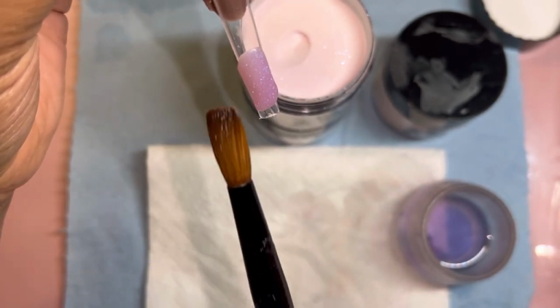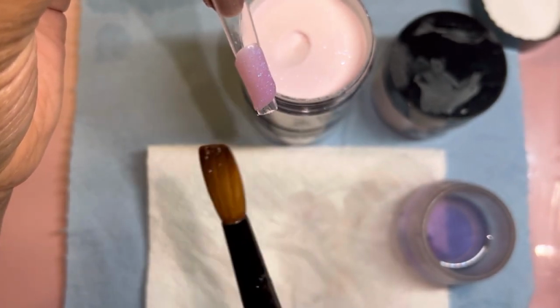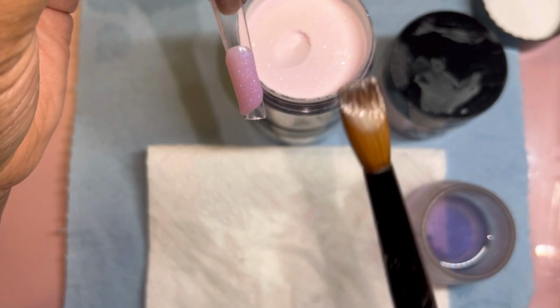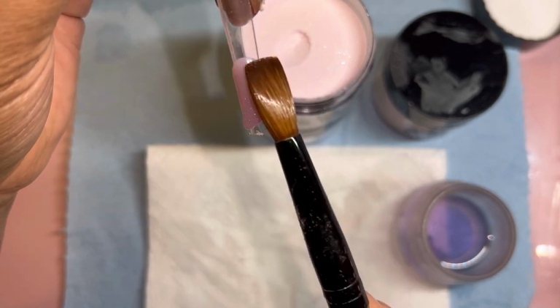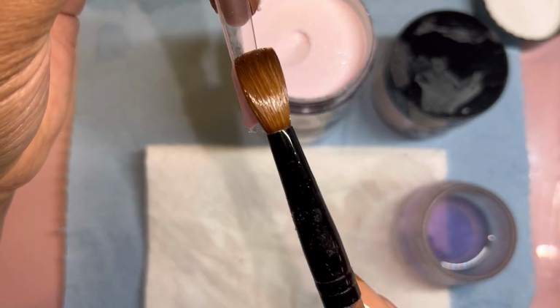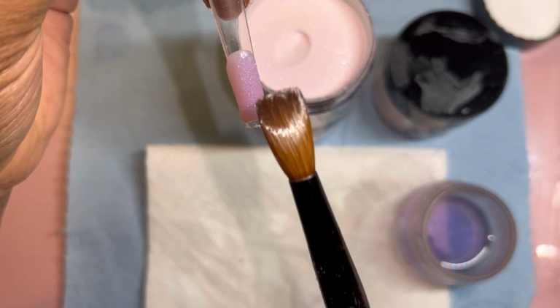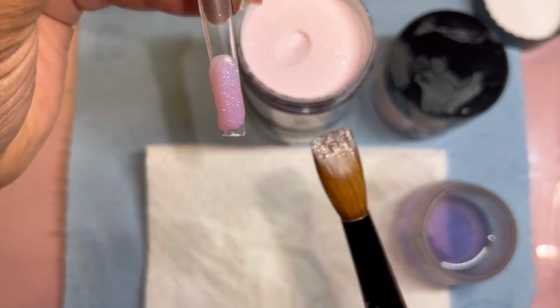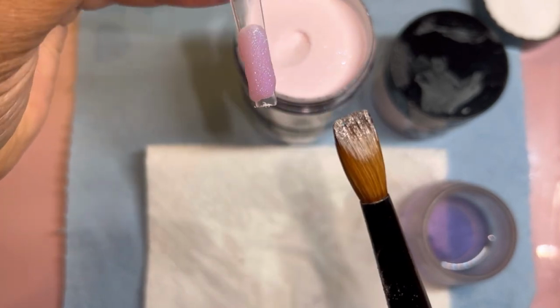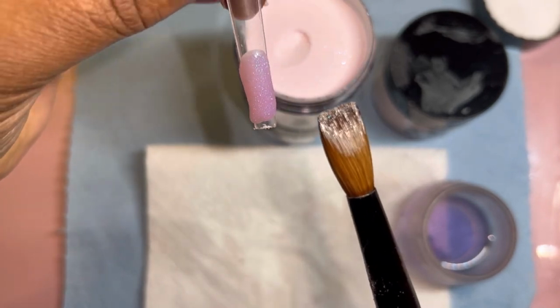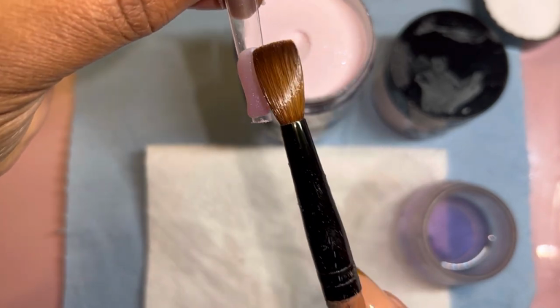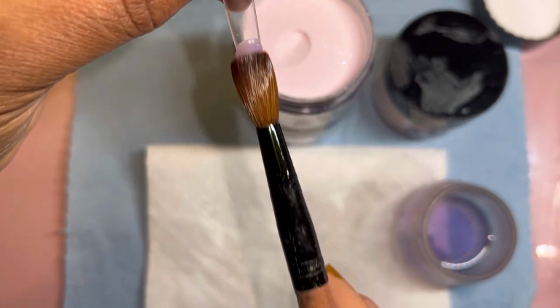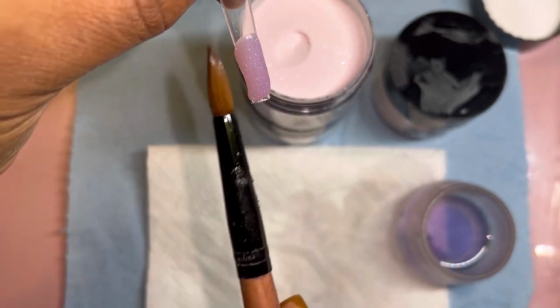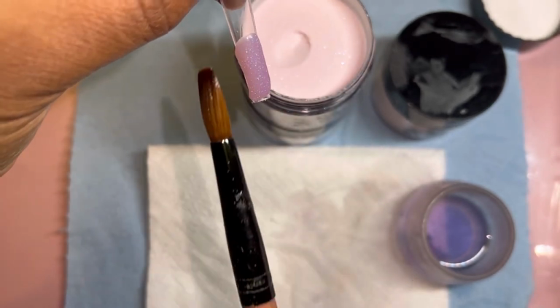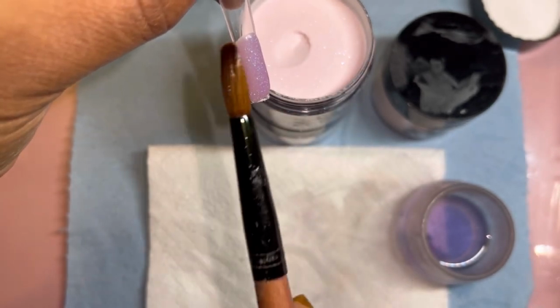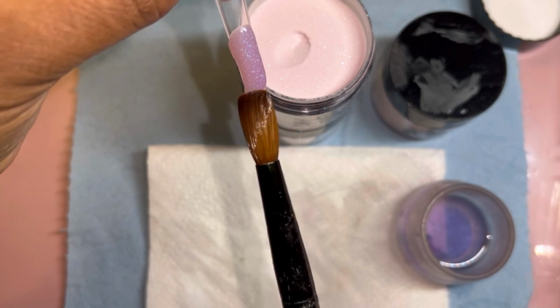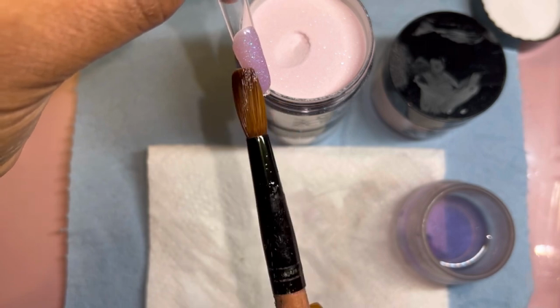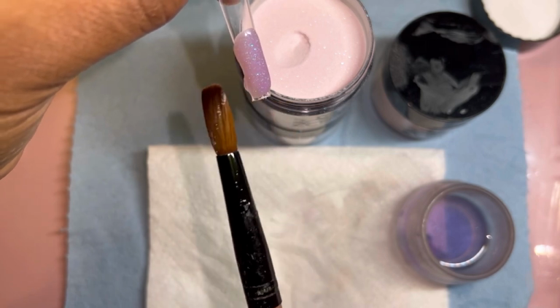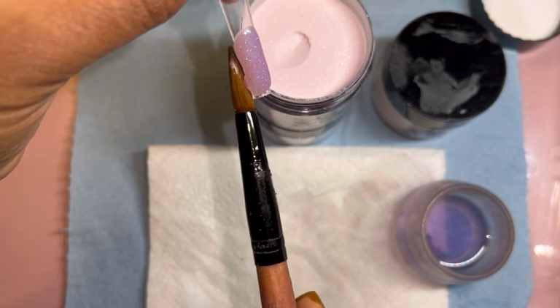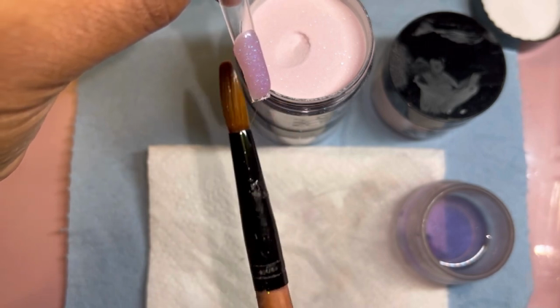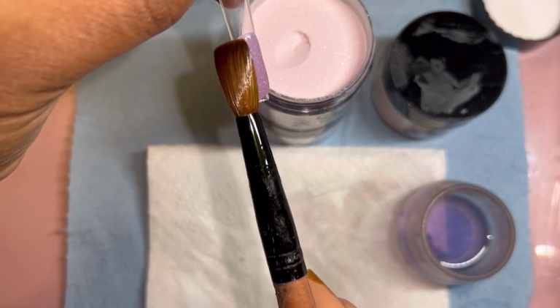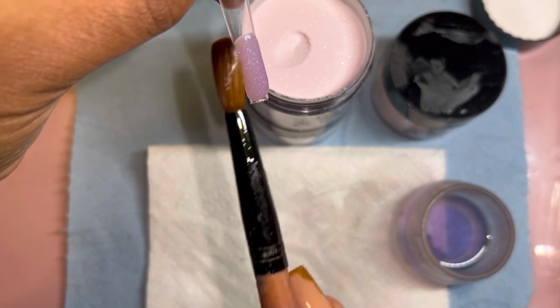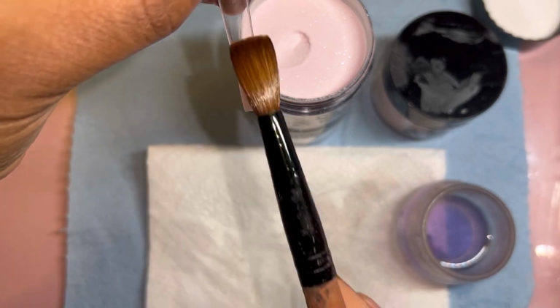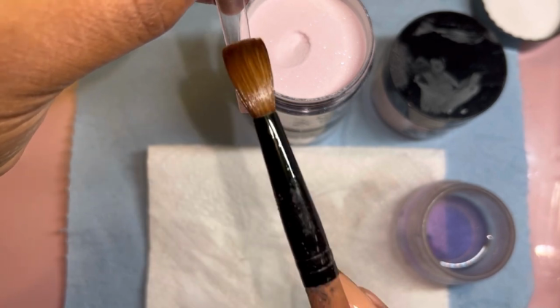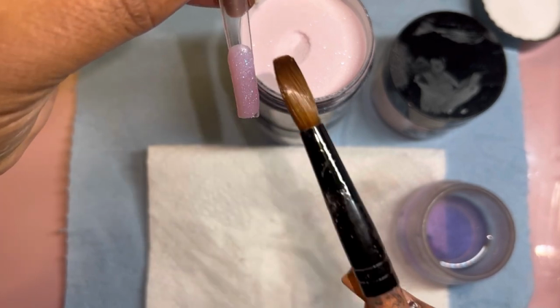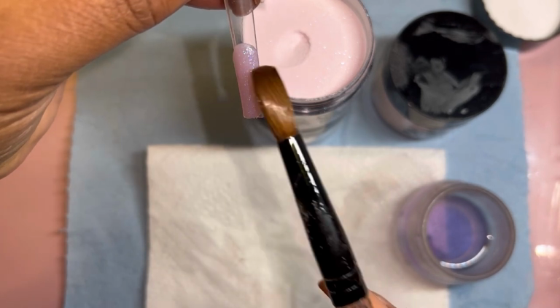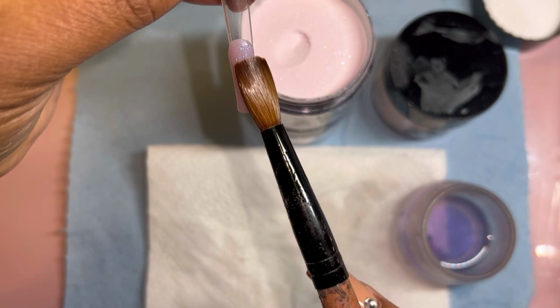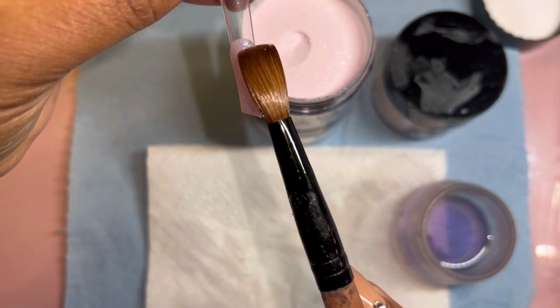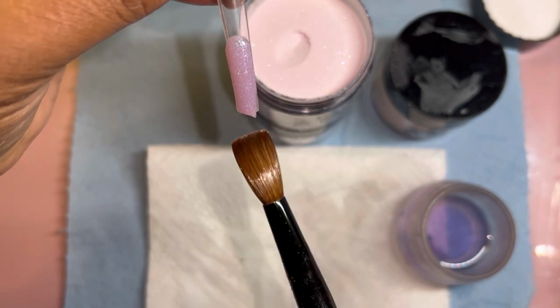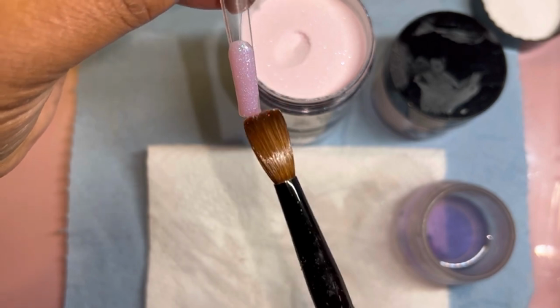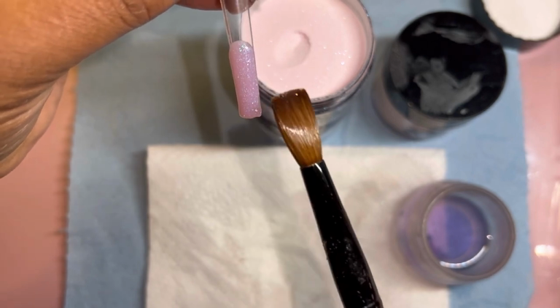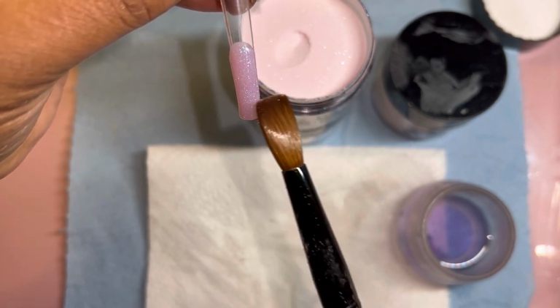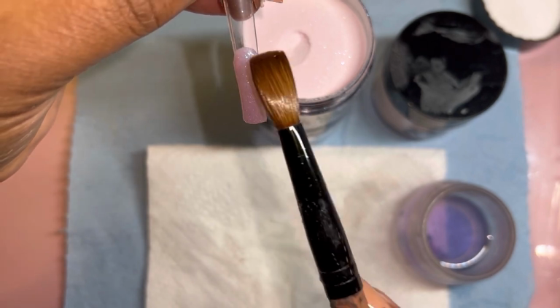They really did their thing with this Pixie Dust — it is such a pretty purple and they put green and blue glitters in there. Chef's kiss! I cannot wait to do some type of dreamy set with this Pixie Dust.